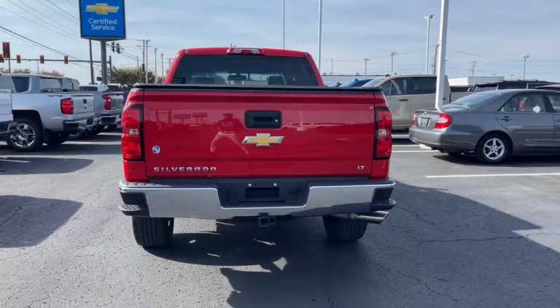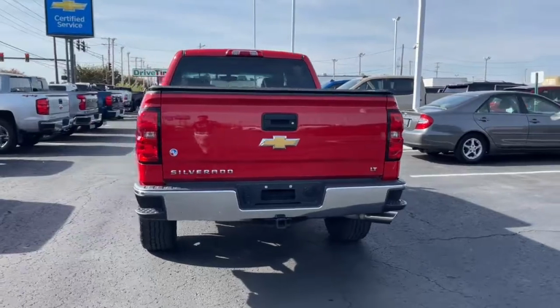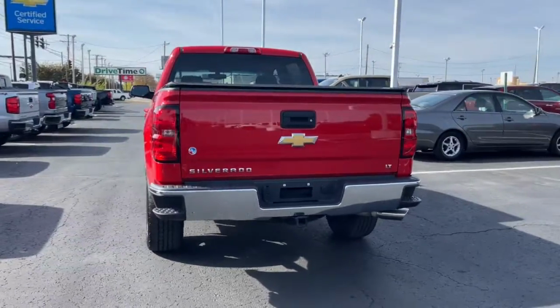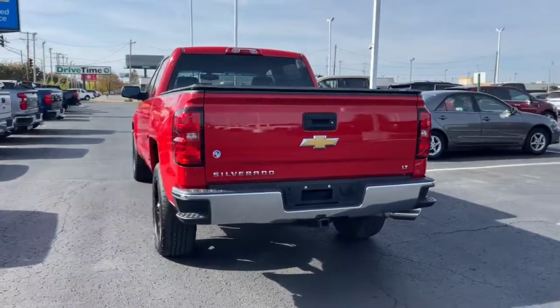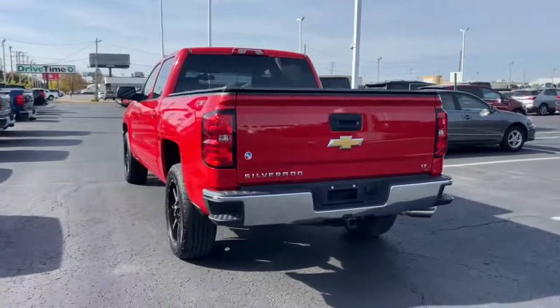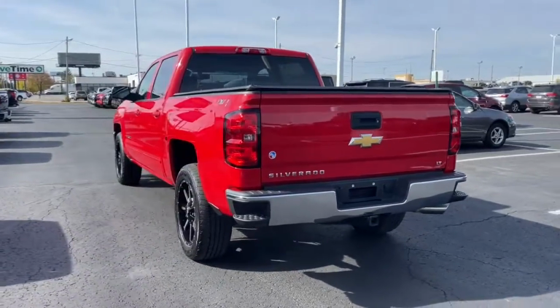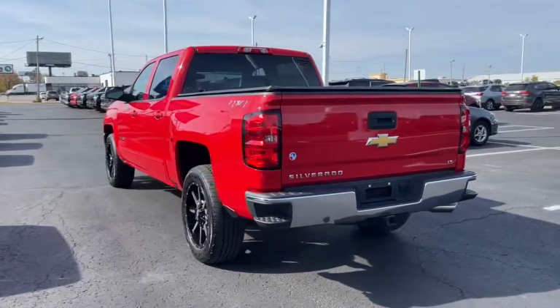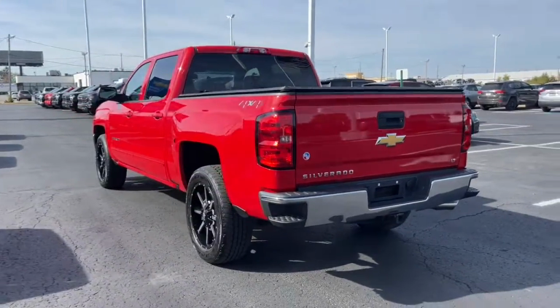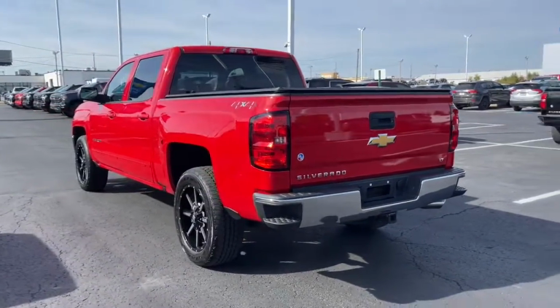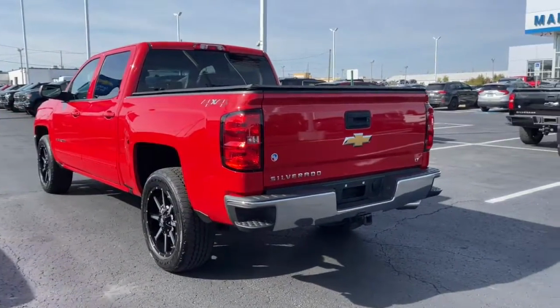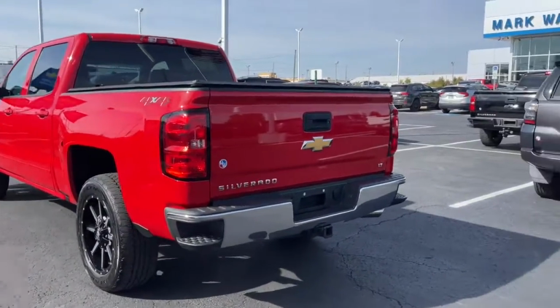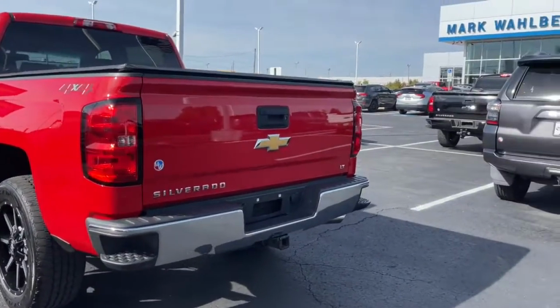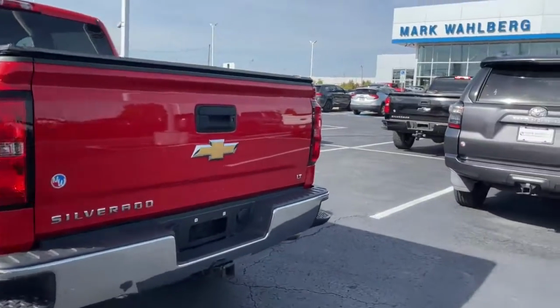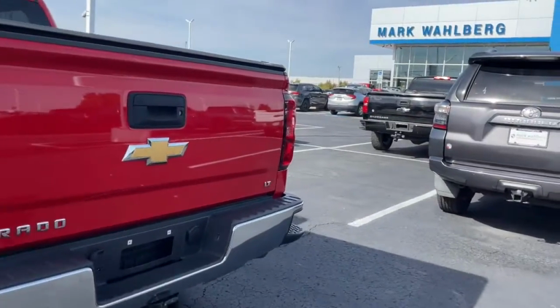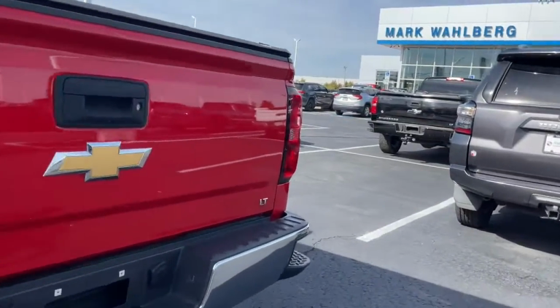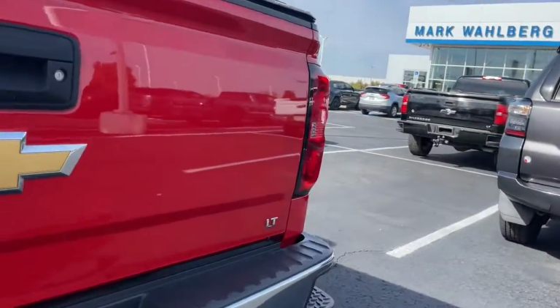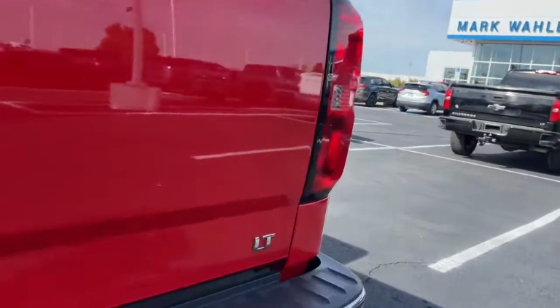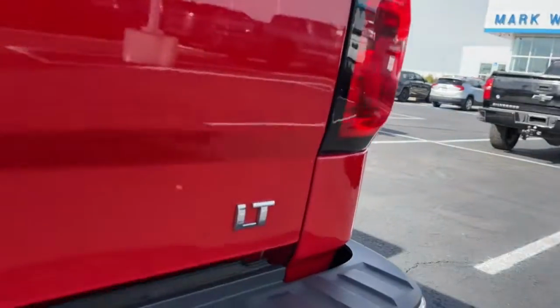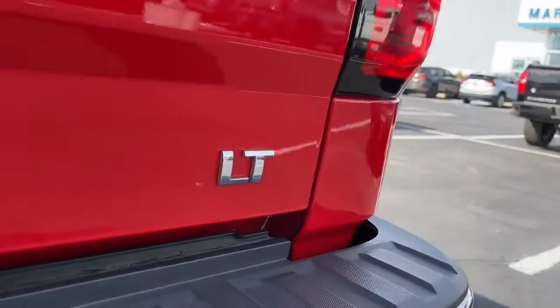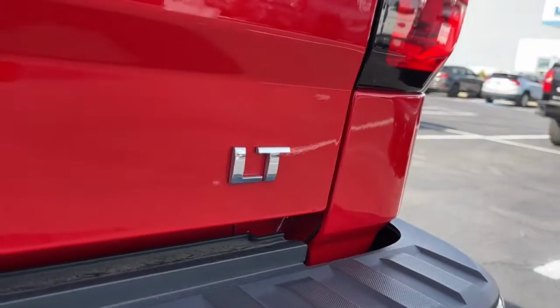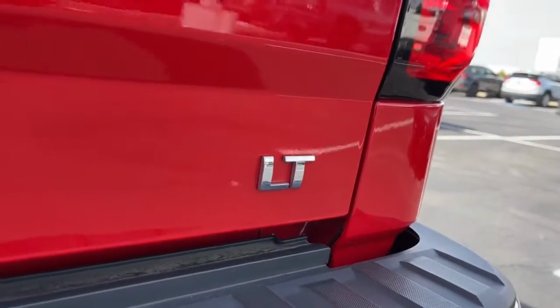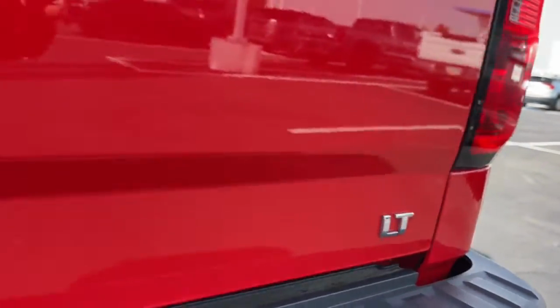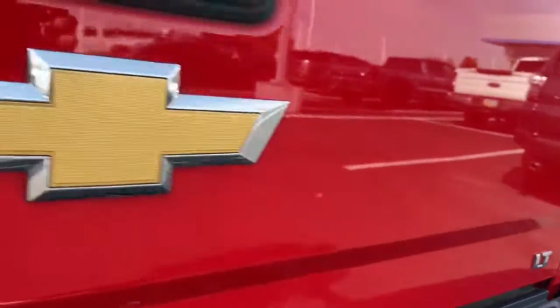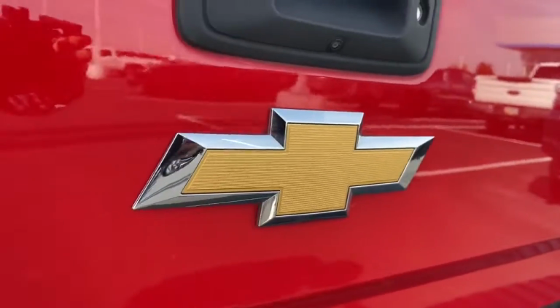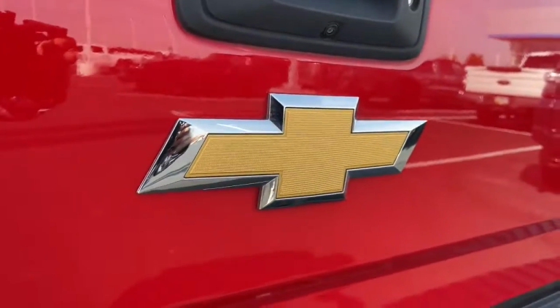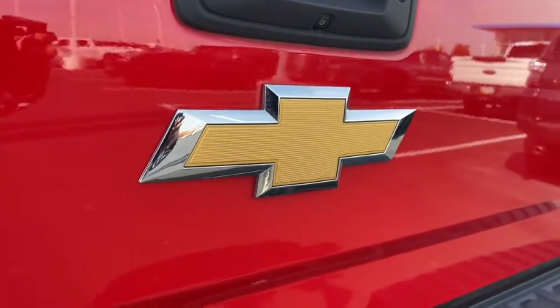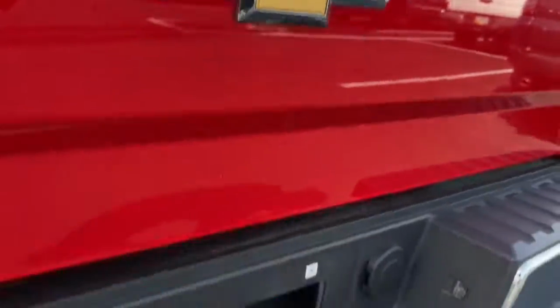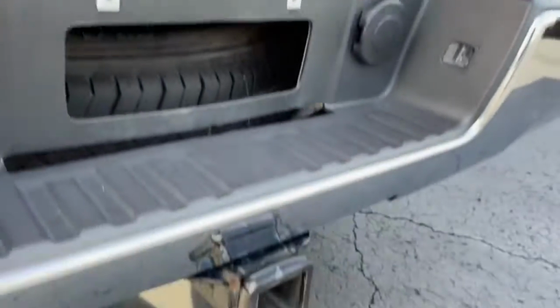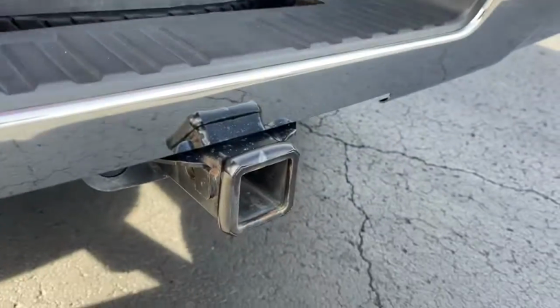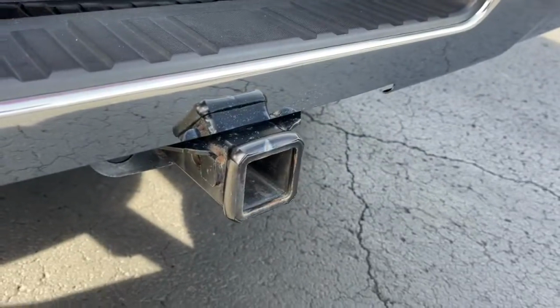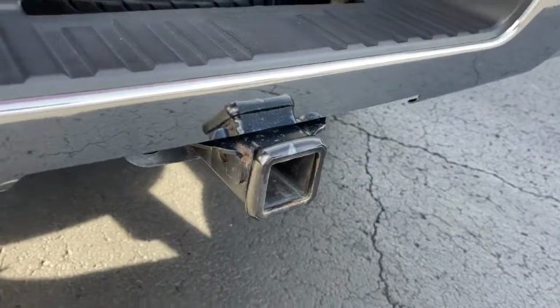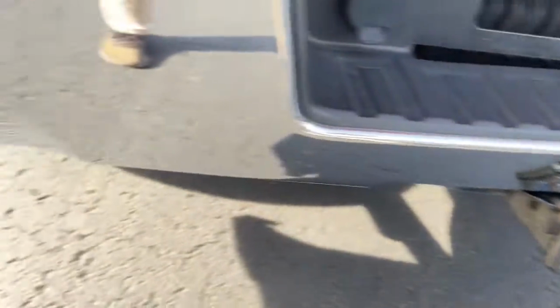These are just some of the great options this vehicle comes with: keyless entry, heated driver's seat, satellite radio, fog lamps, remote engine start, and bed liner.